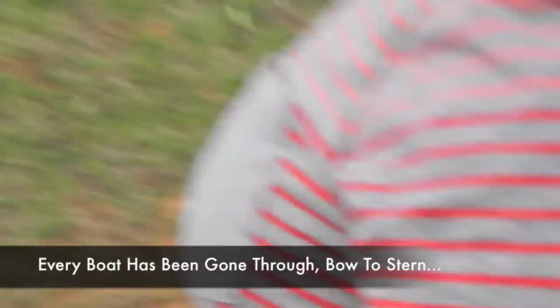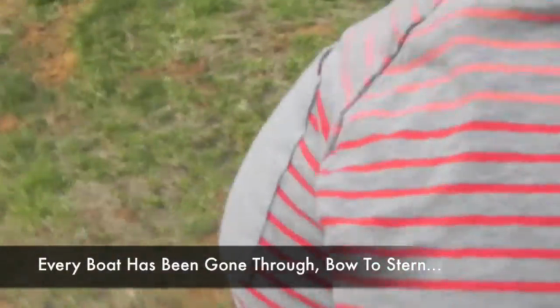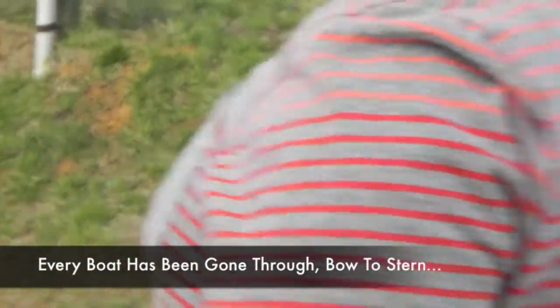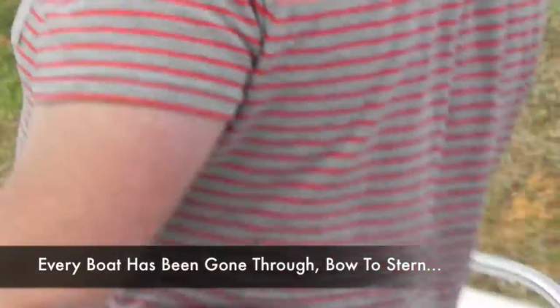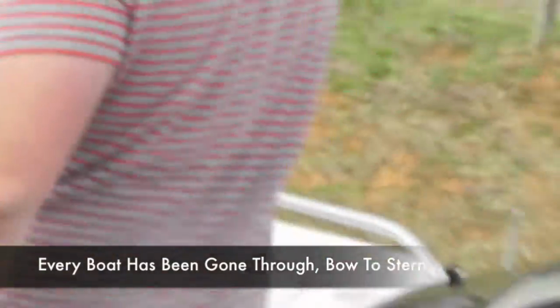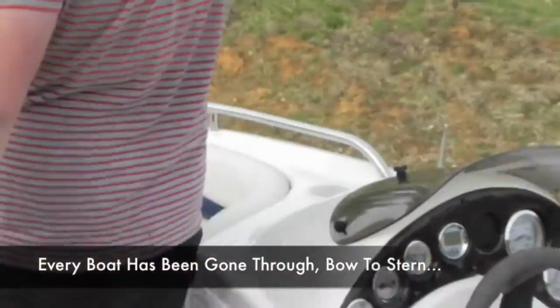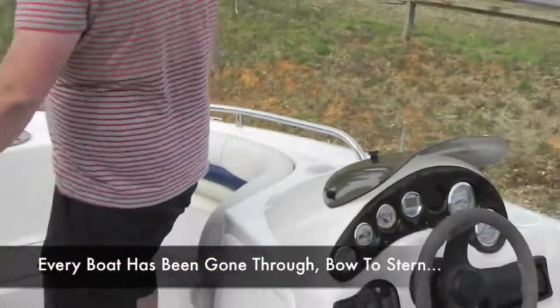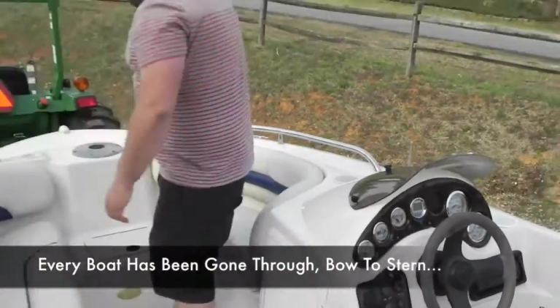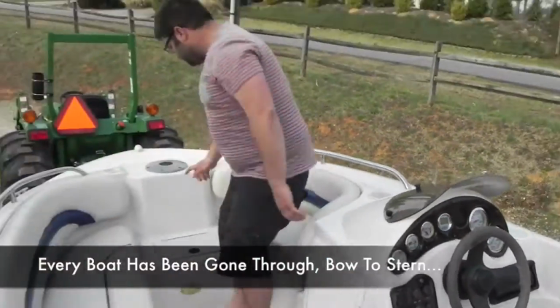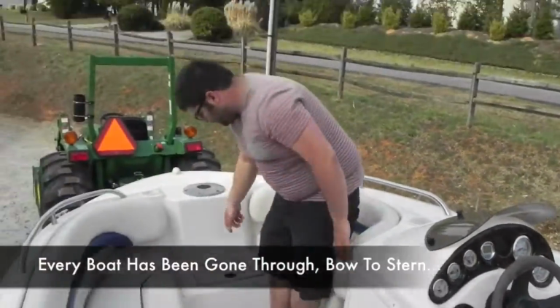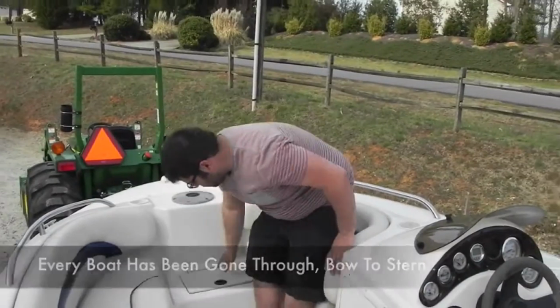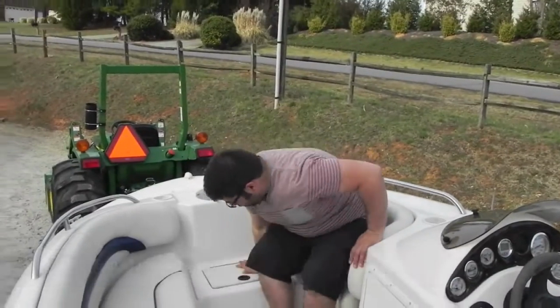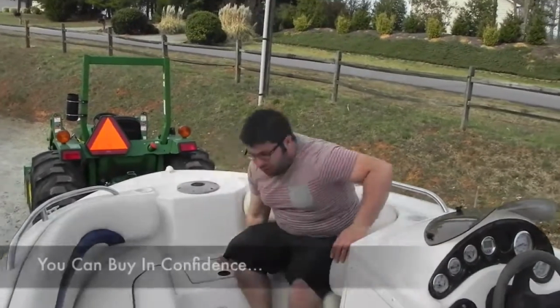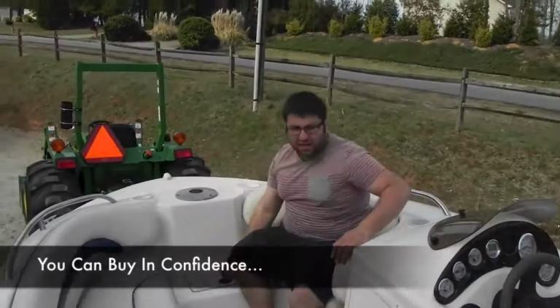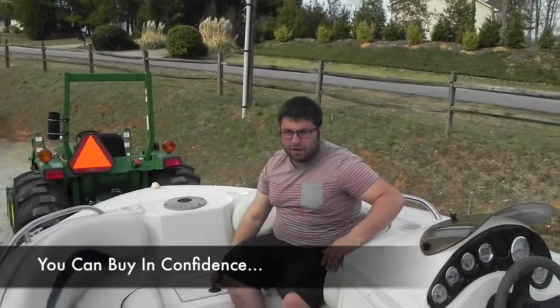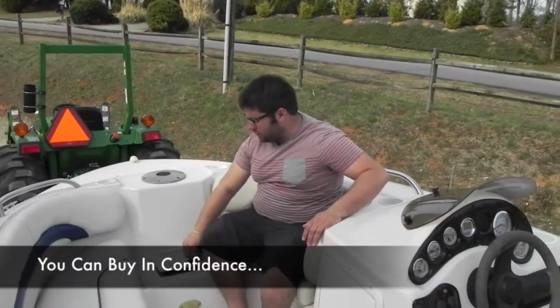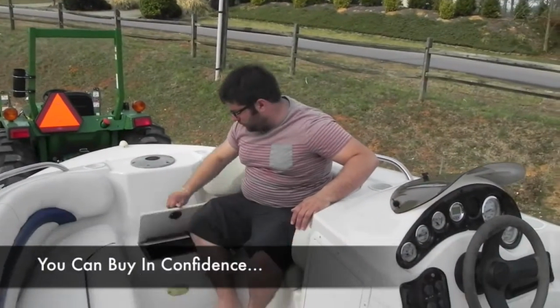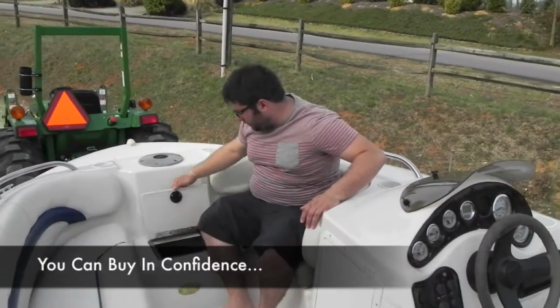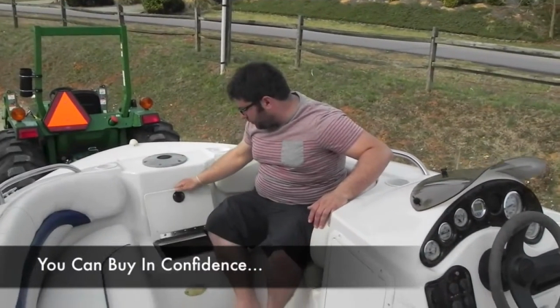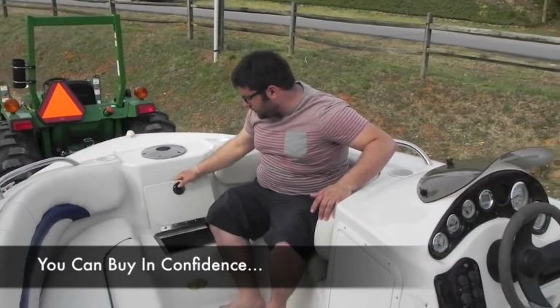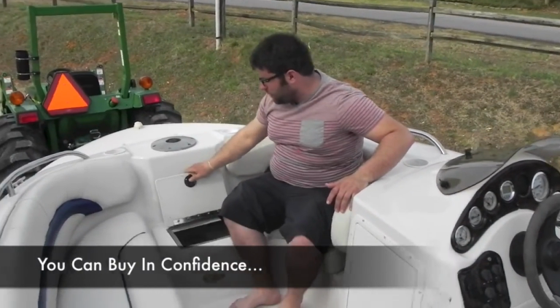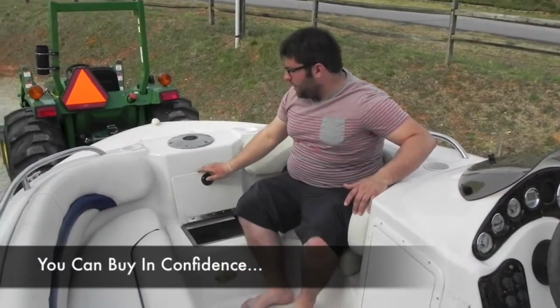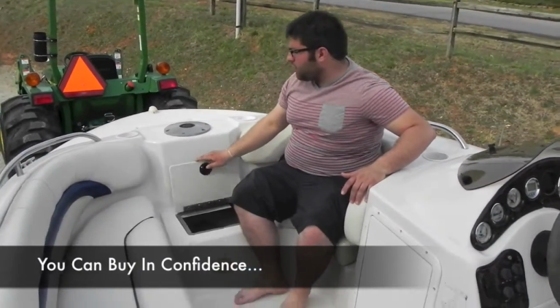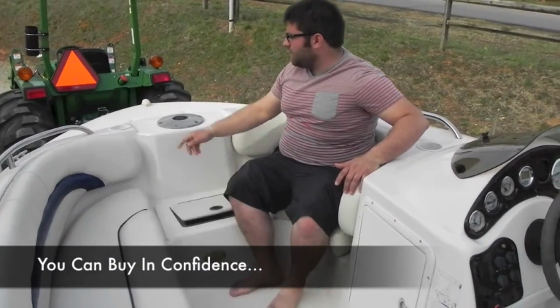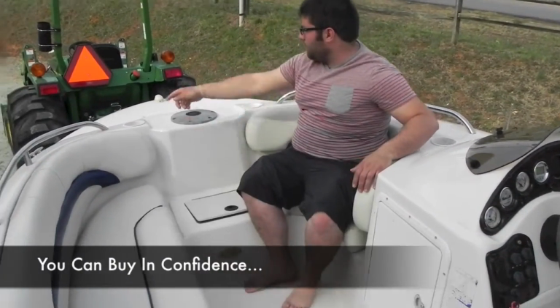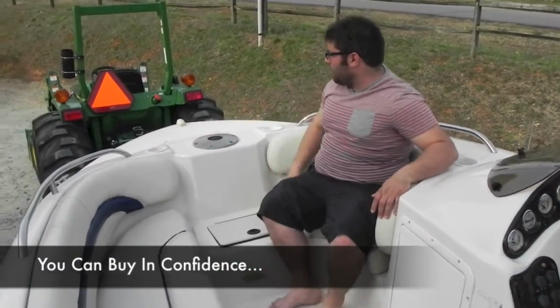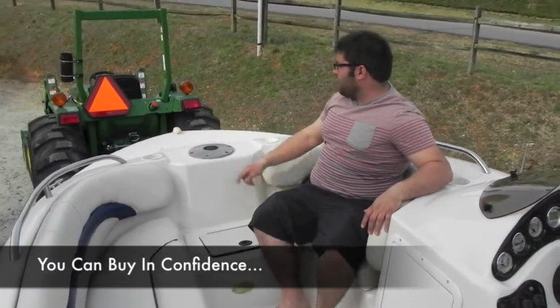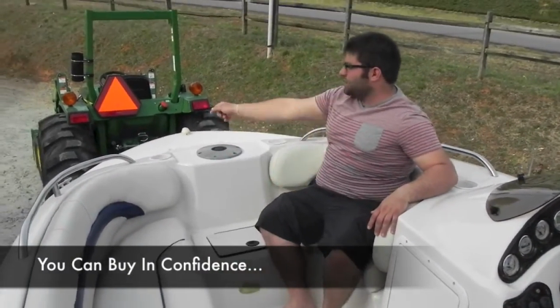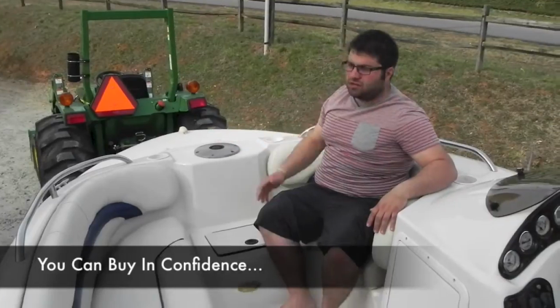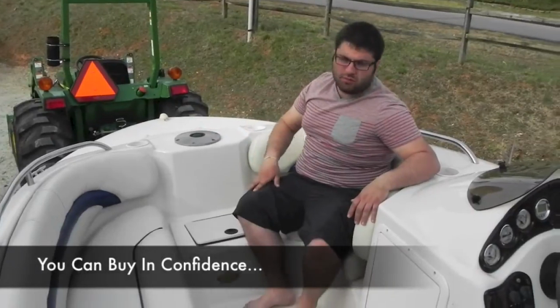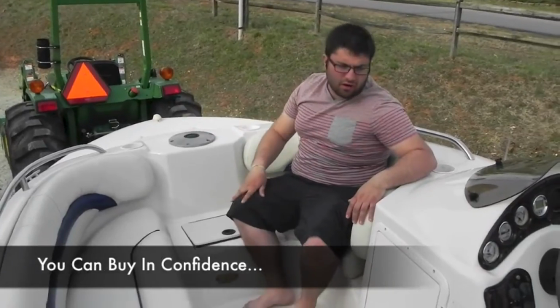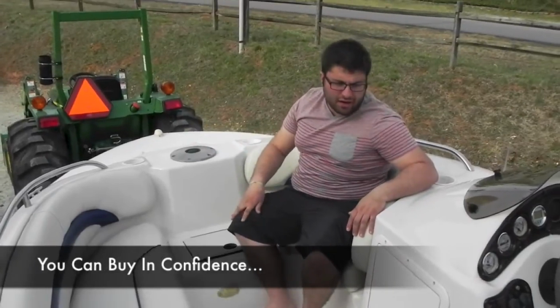Boat's rated to seat seven people. It's also set up for a trolling motor — there's a spot pre-plumbed with the wires for a battery and a plug right there, so you can mount a trolling motor right there.